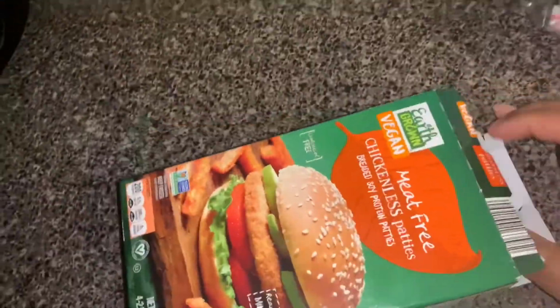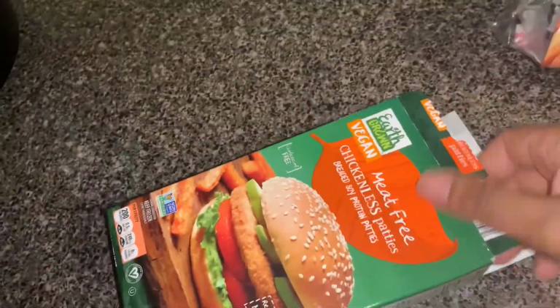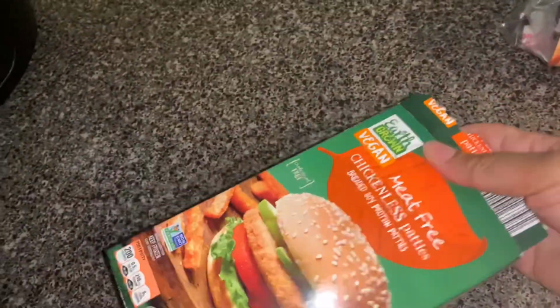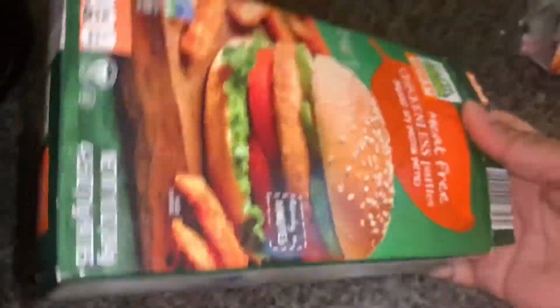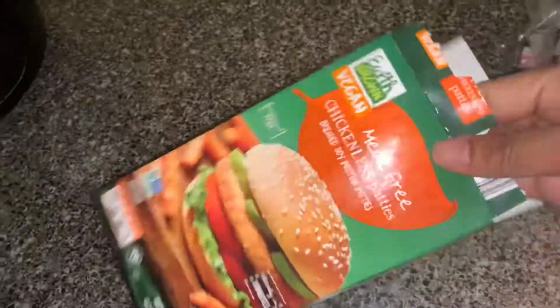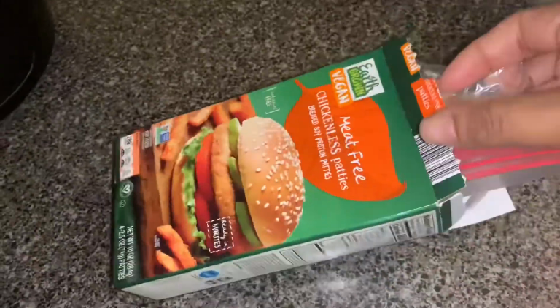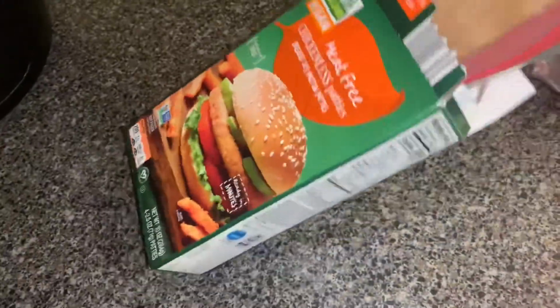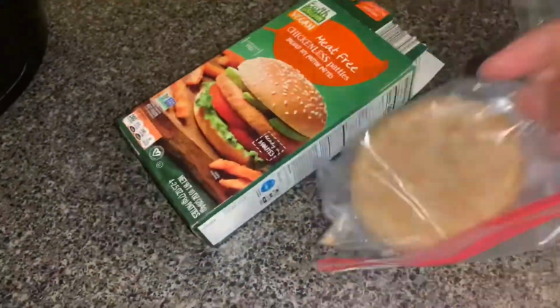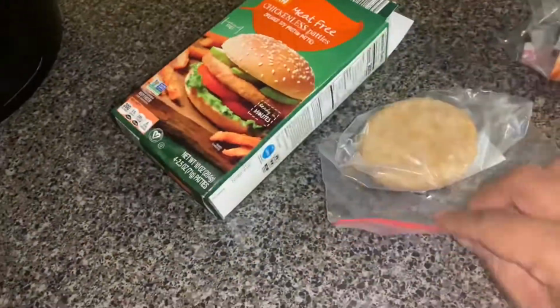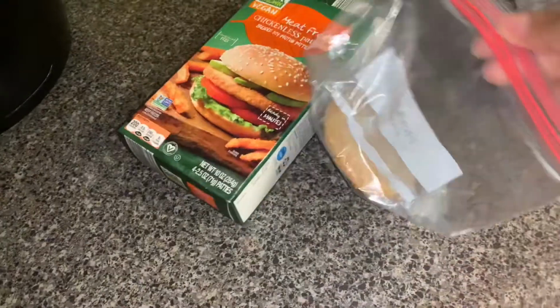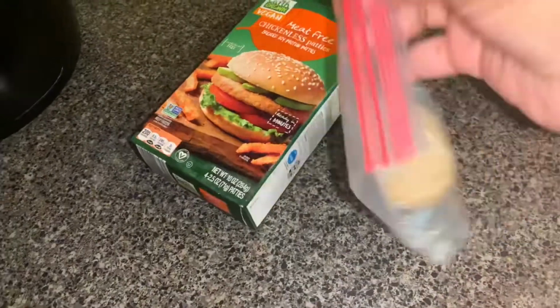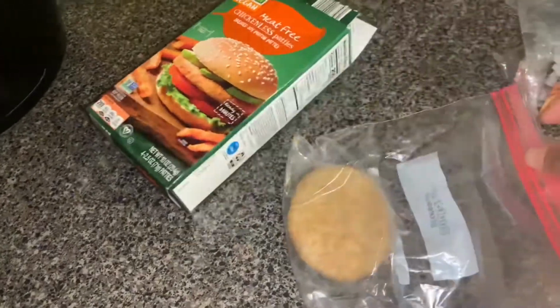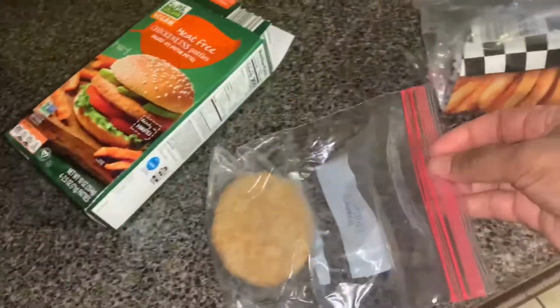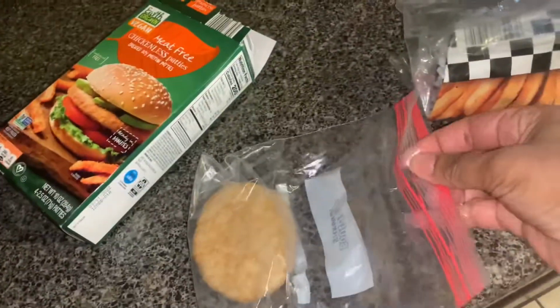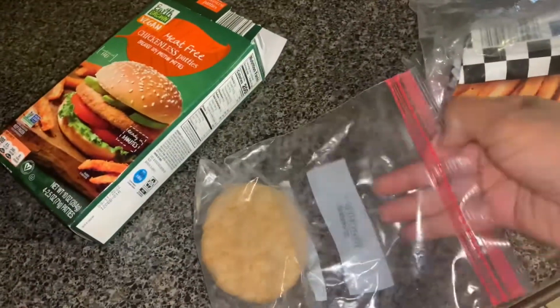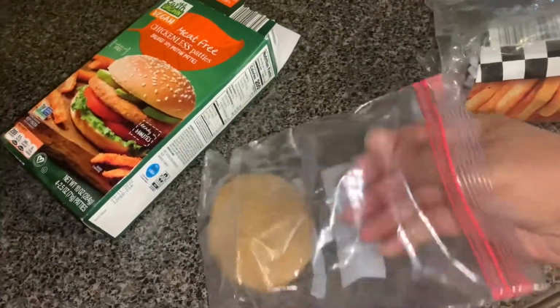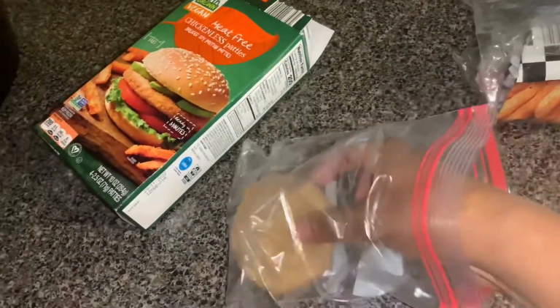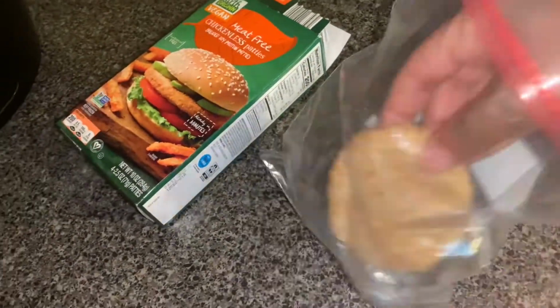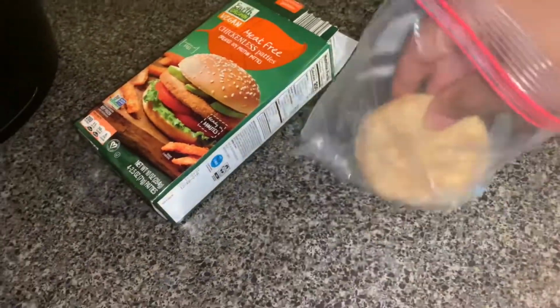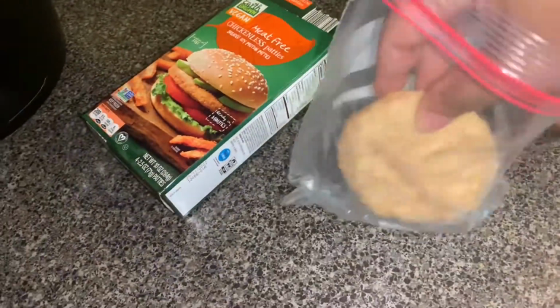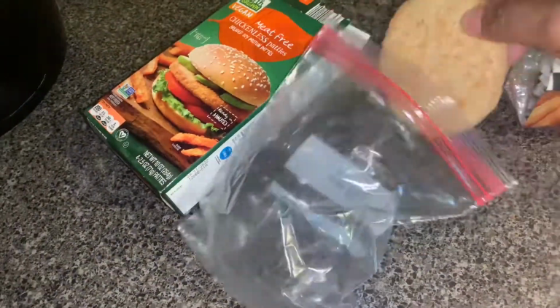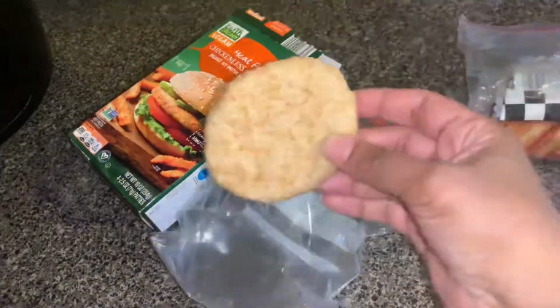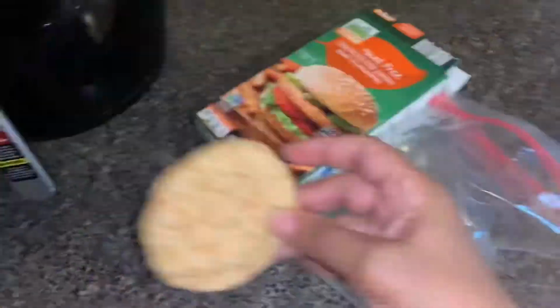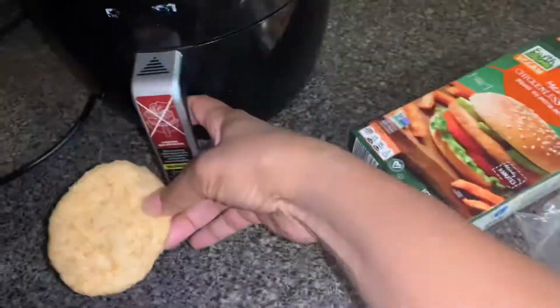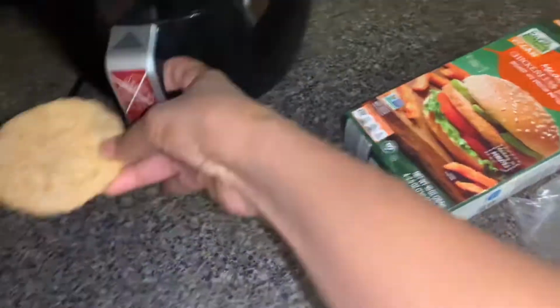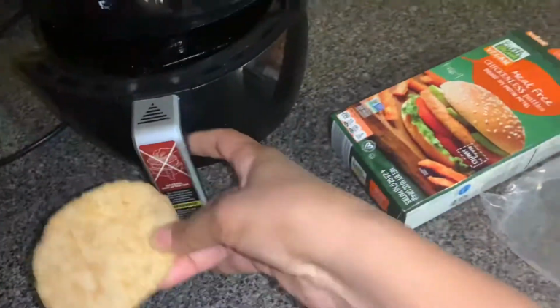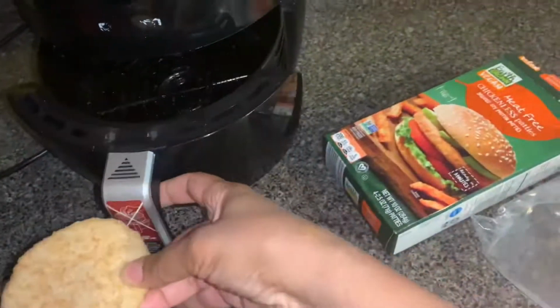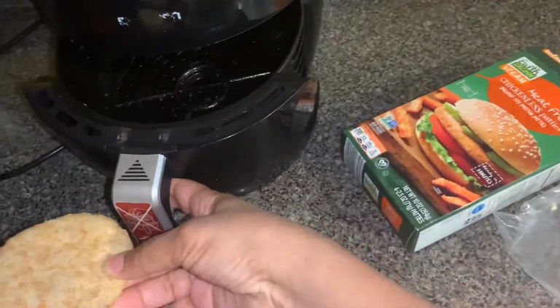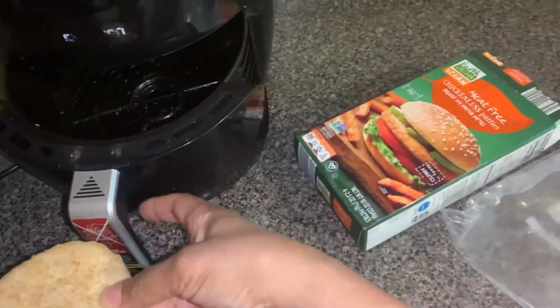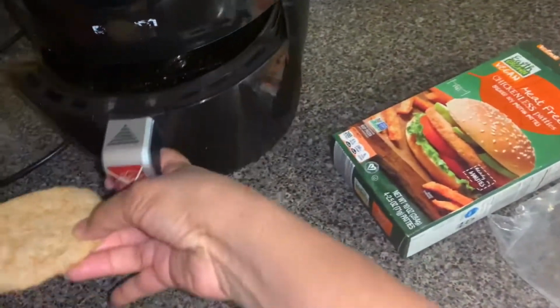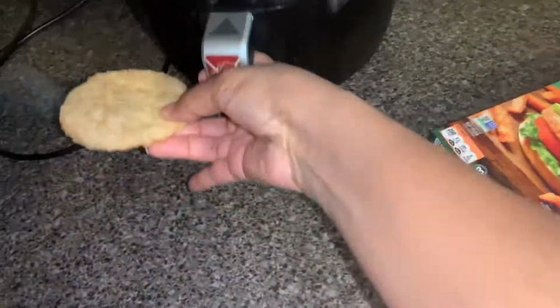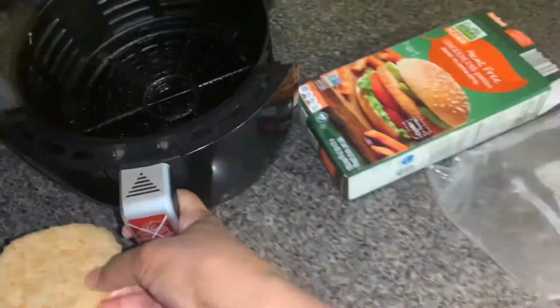I am struggling to get this out of this package with one hand, but I managed to get it out. A little struggle. And then I'm struggling to open up the air fryer with one hand.